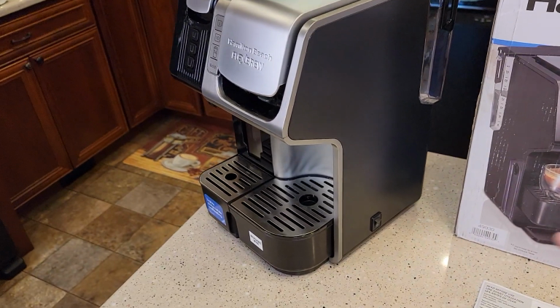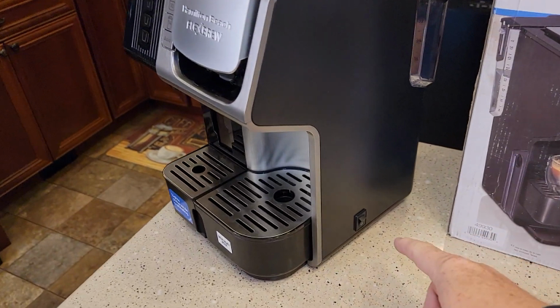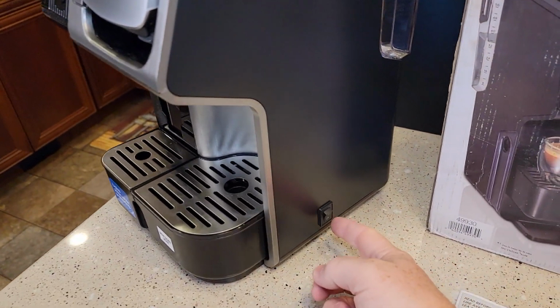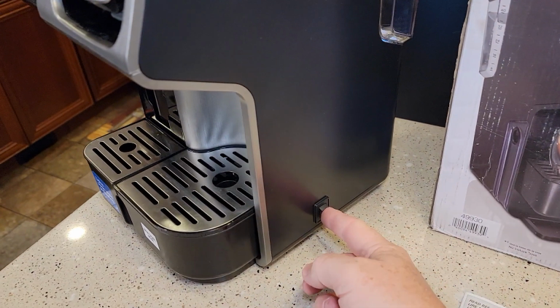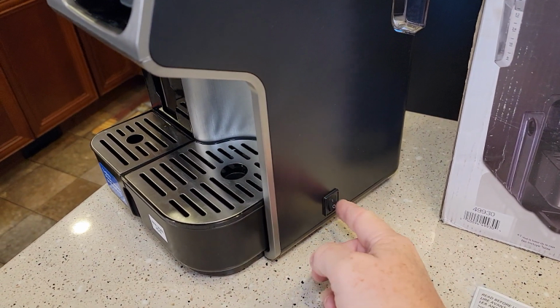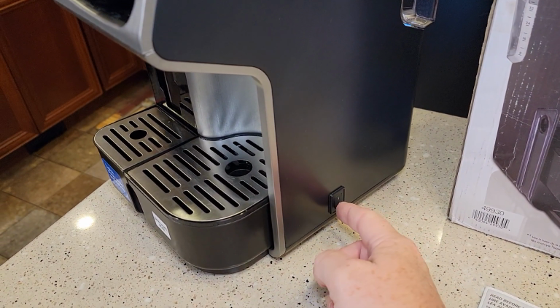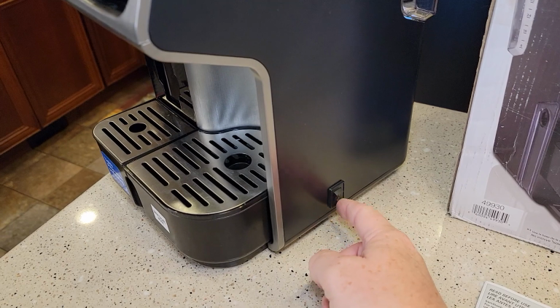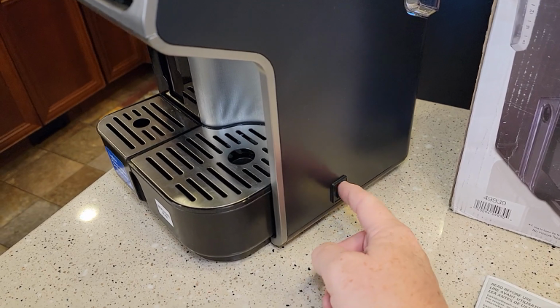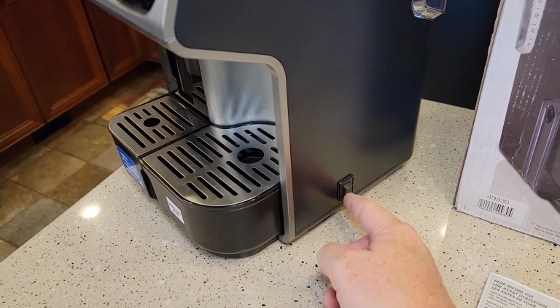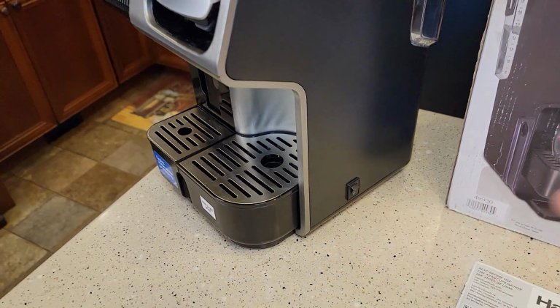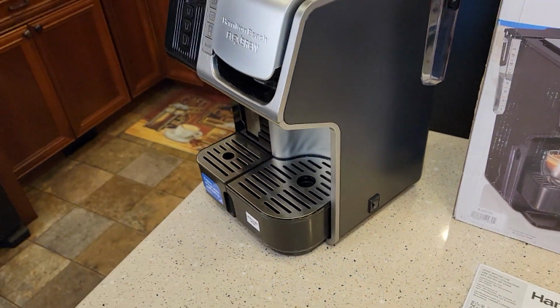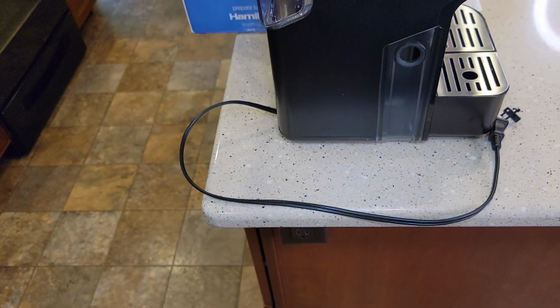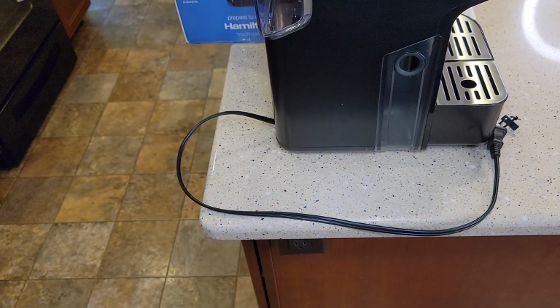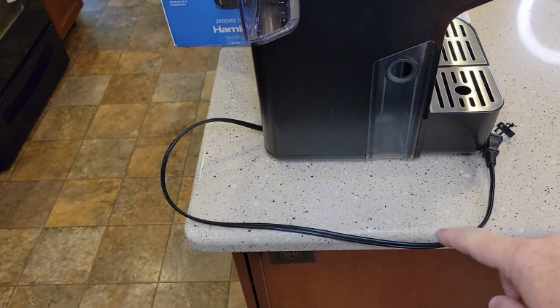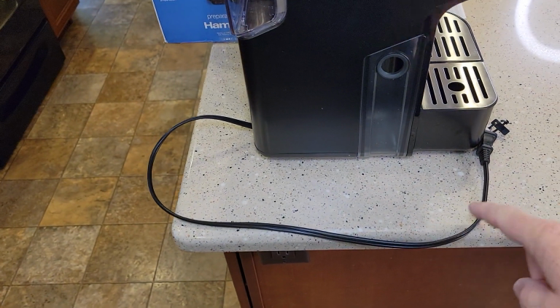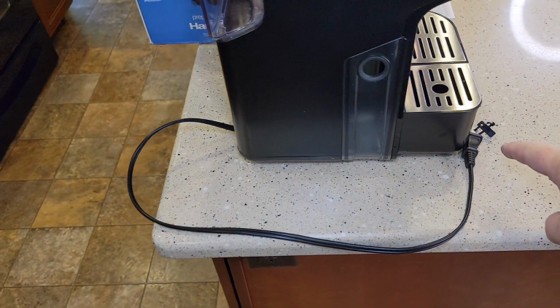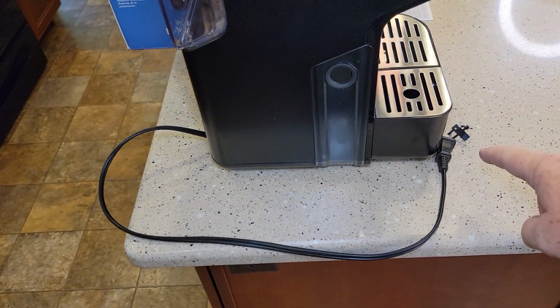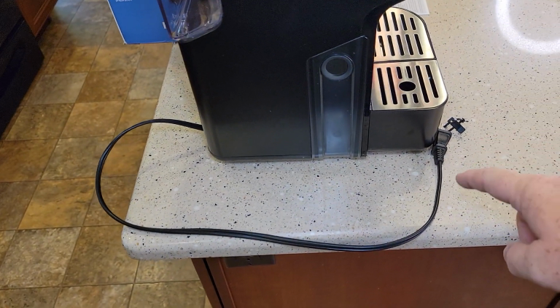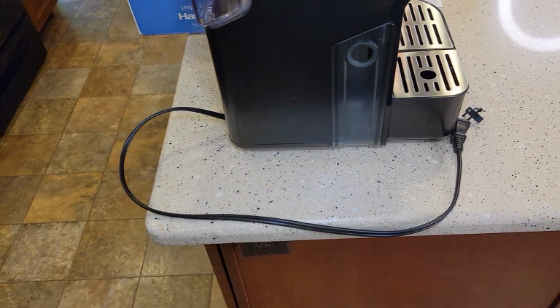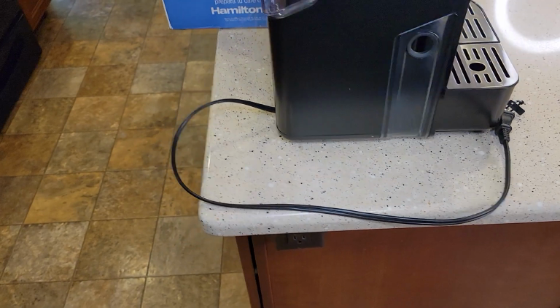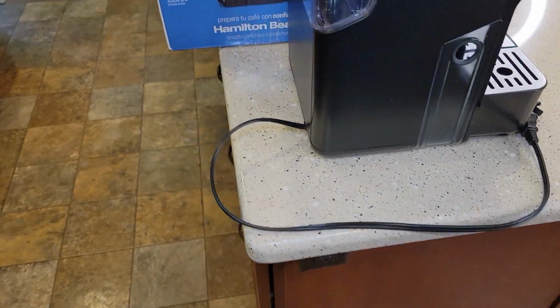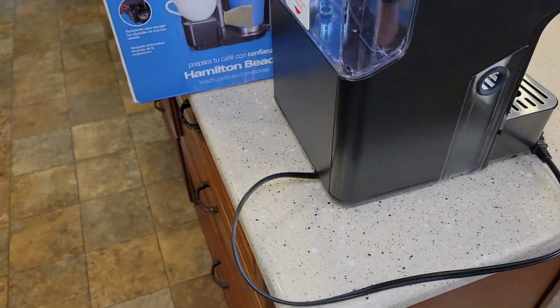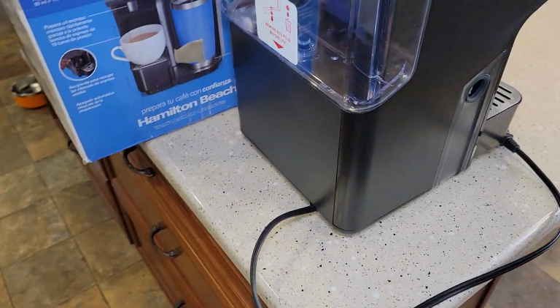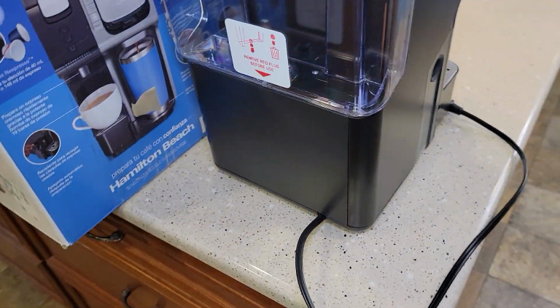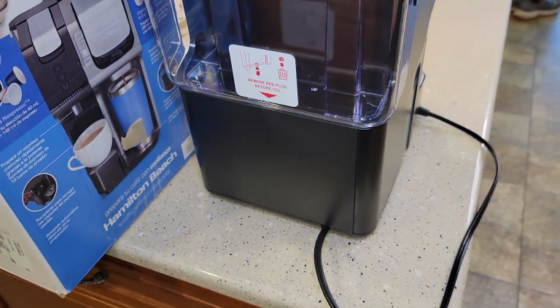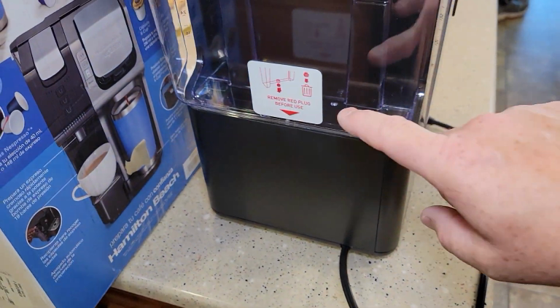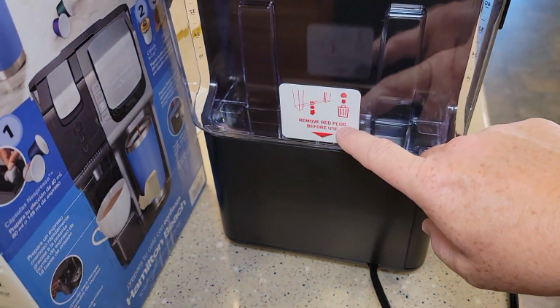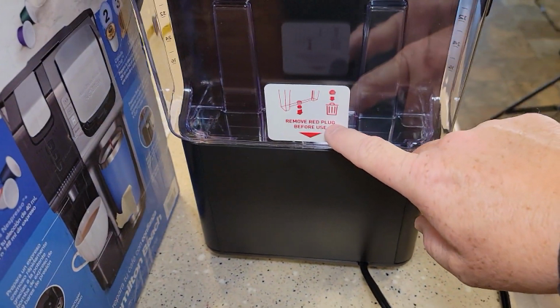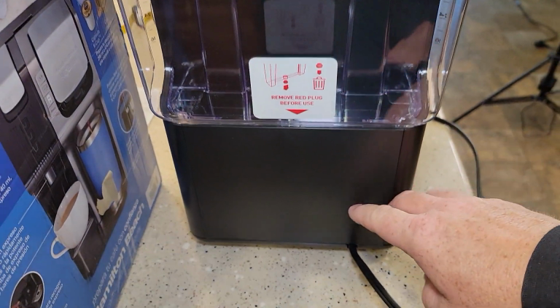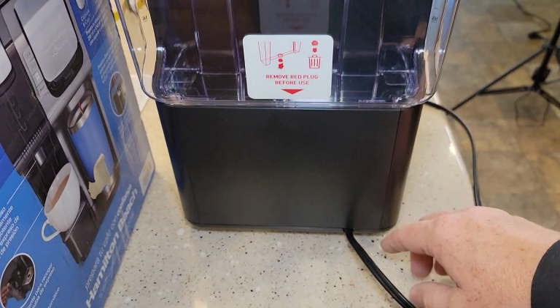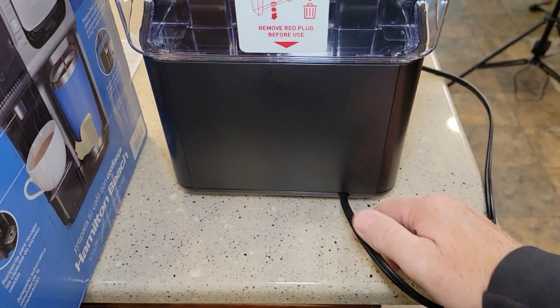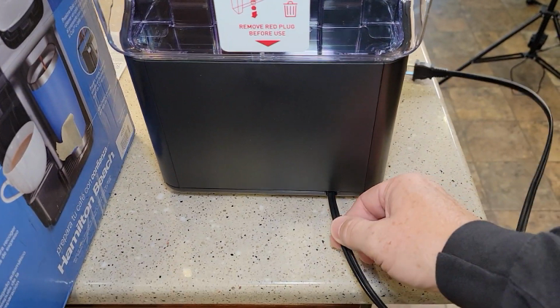On the right side it does have a power switch. The cord is a two-prong cord, it's 26 inches long. Don't forget to remove that red plug on the back. There's no cord storage.